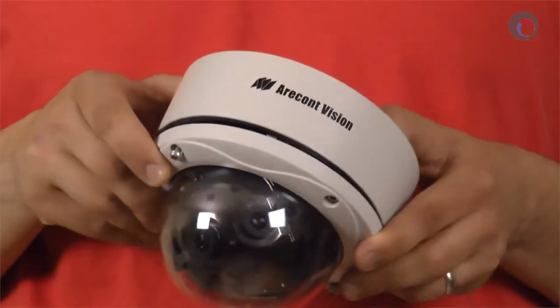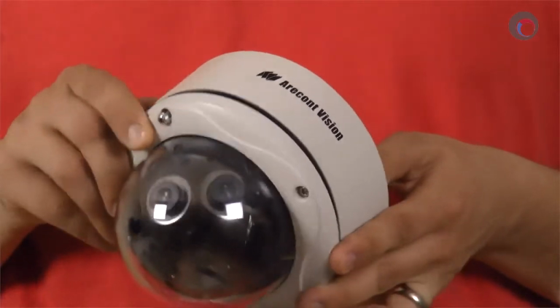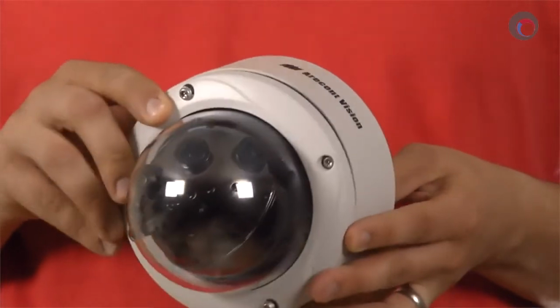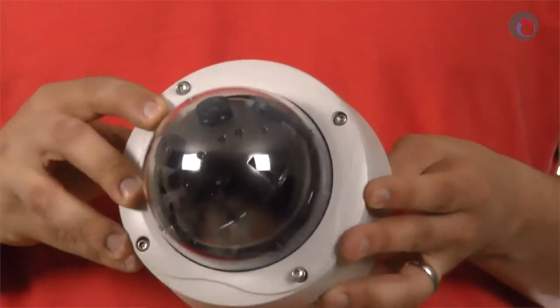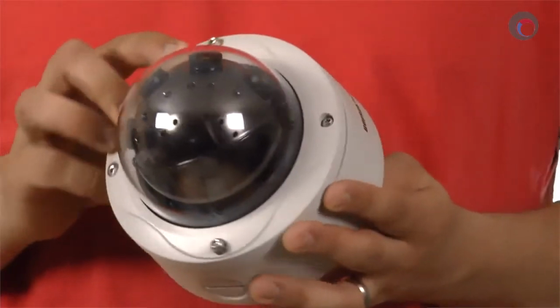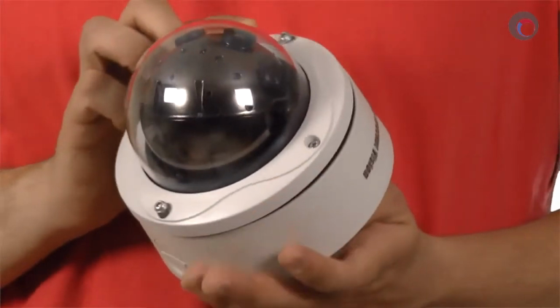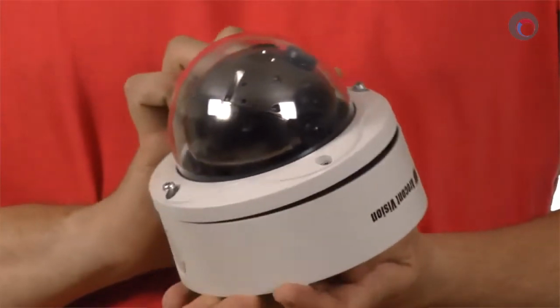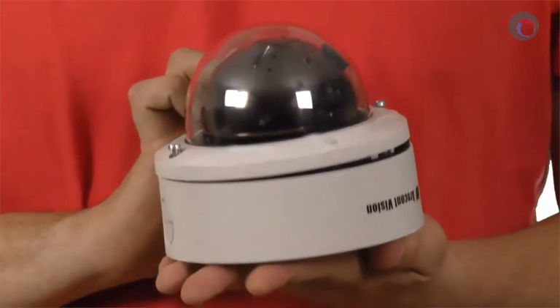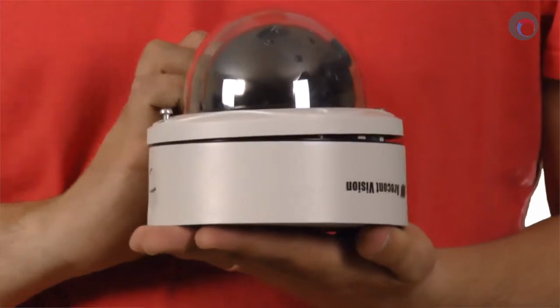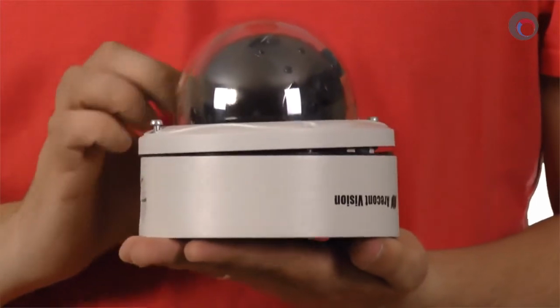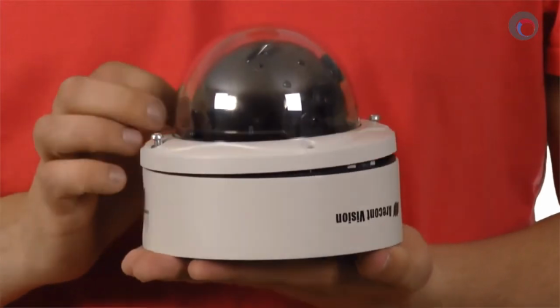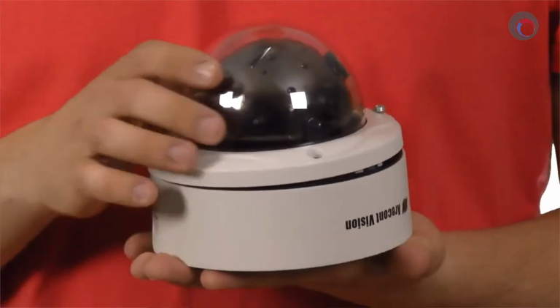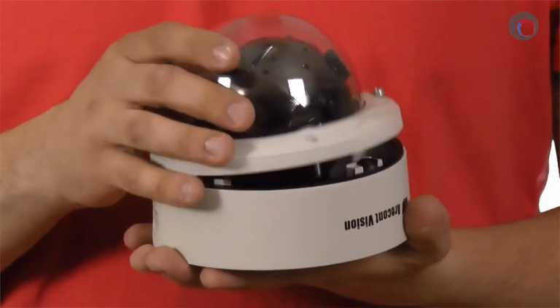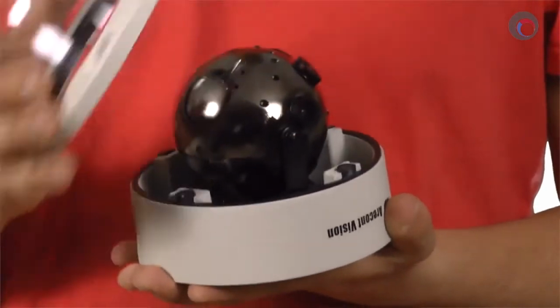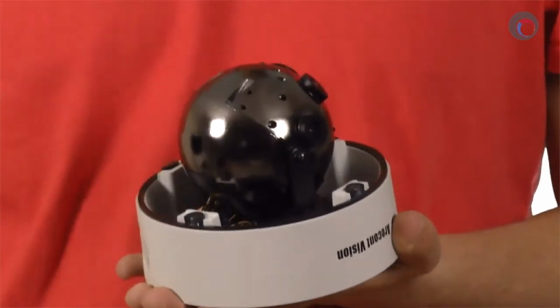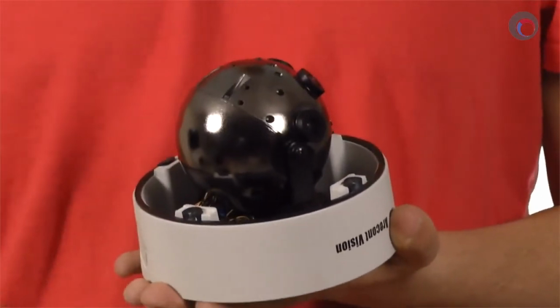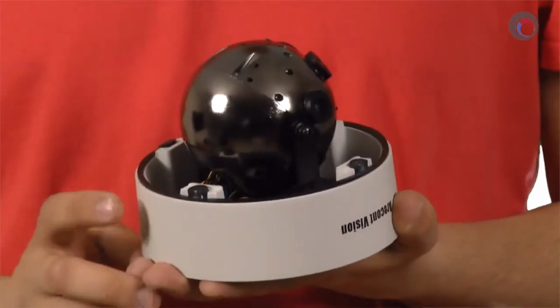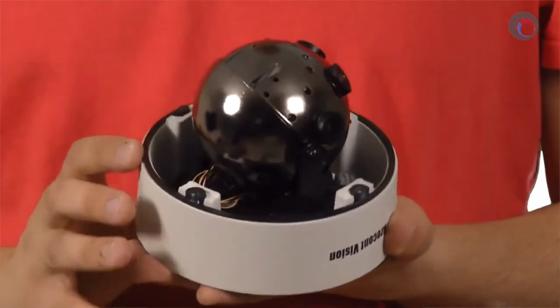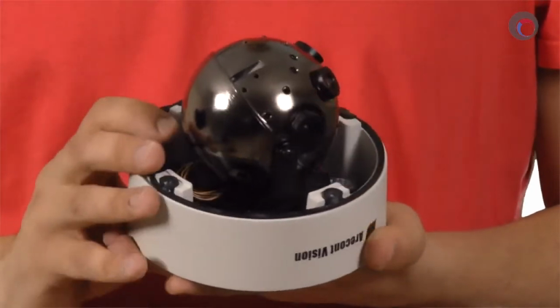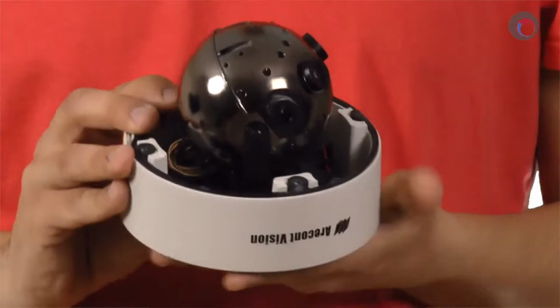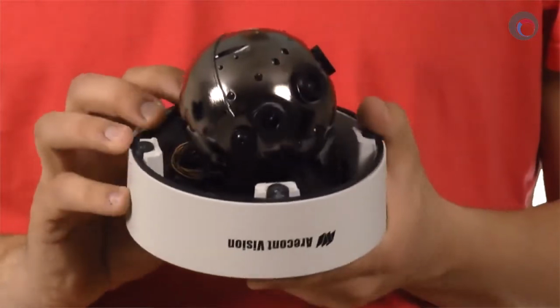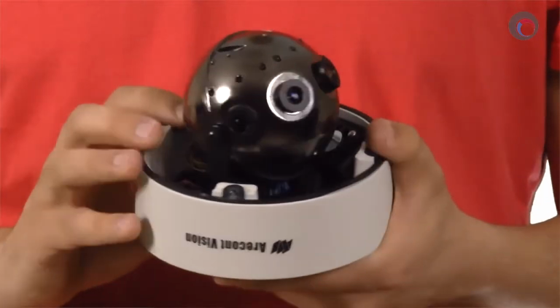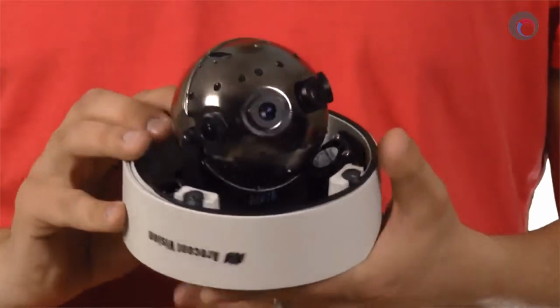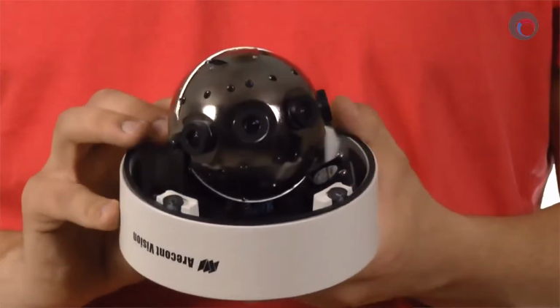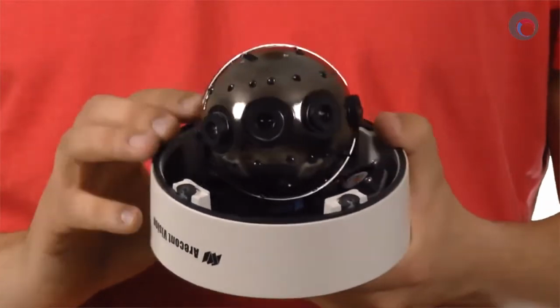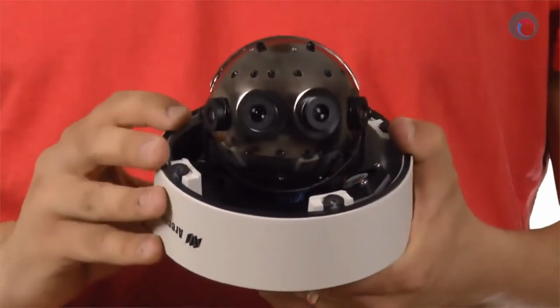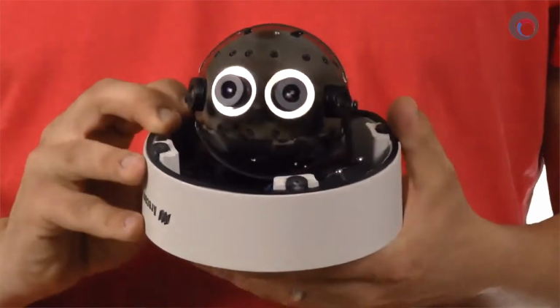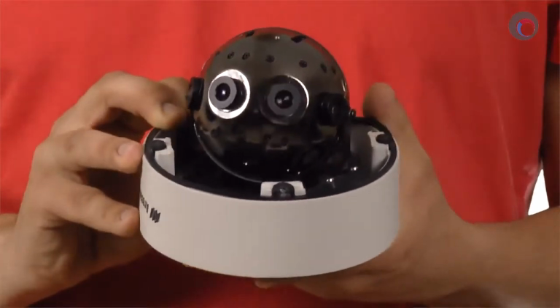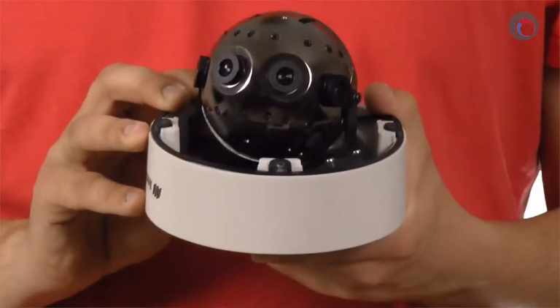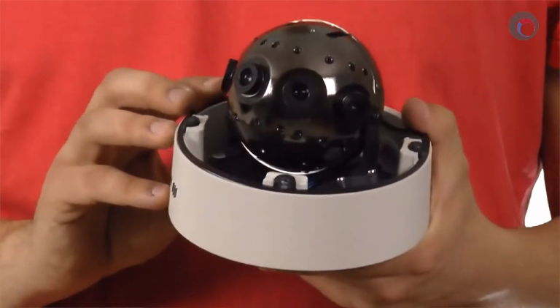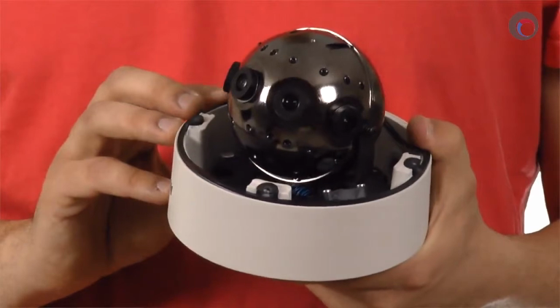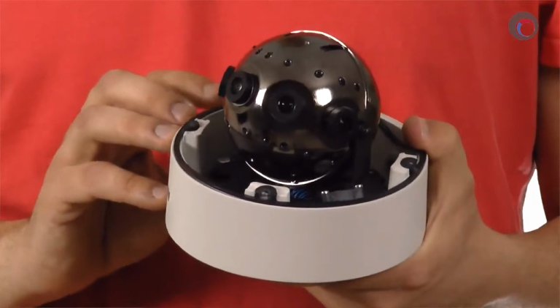The first thing you'll notice about this unit is that it's inside one of AirConf Vision's standard vandal-proof dome housings. If we take the cover off, you'll see that they've done a great job of packing the four lenses and image sensors into the smaller form factor.